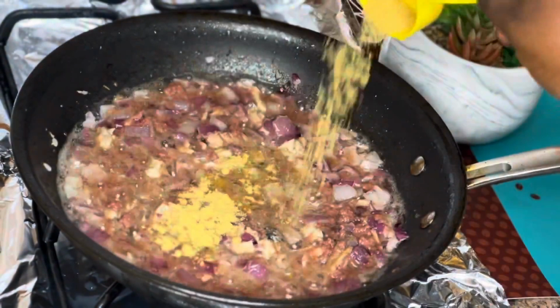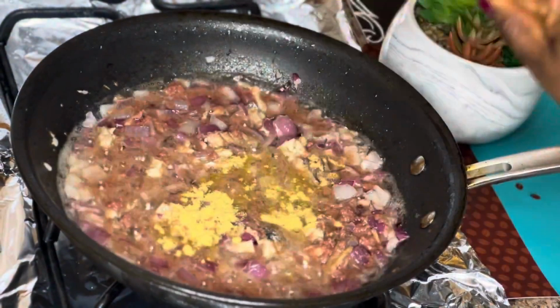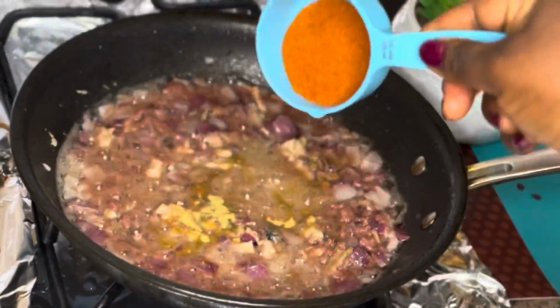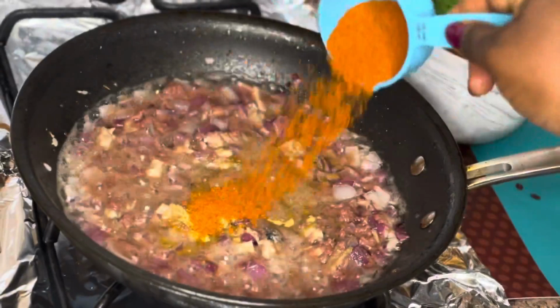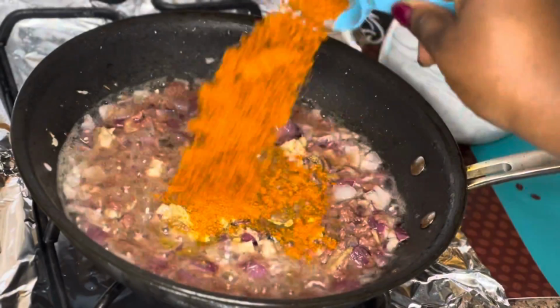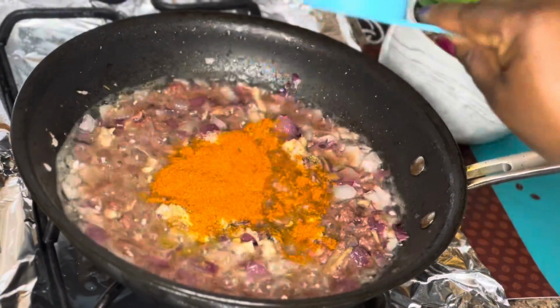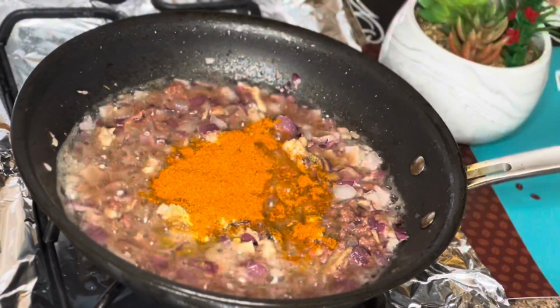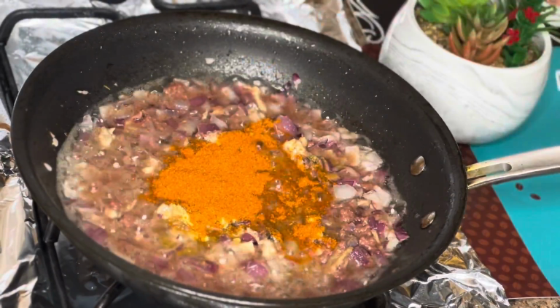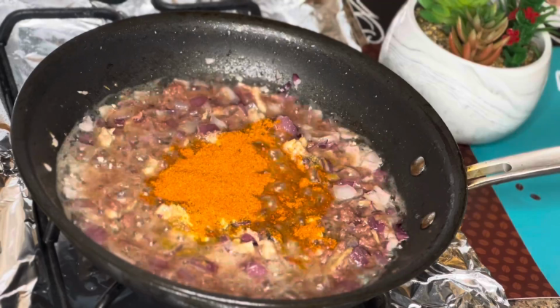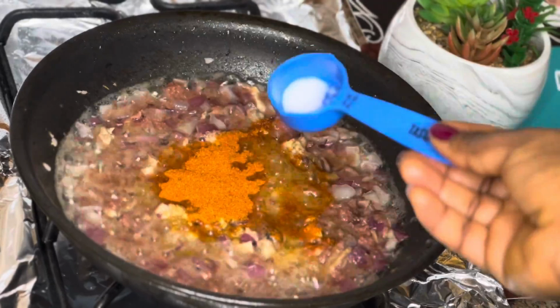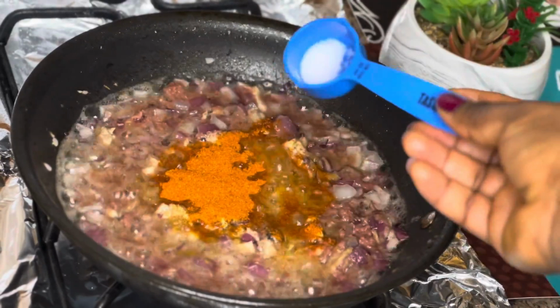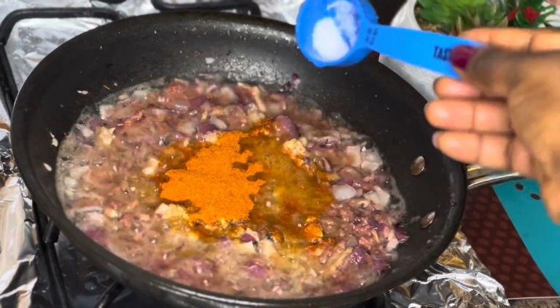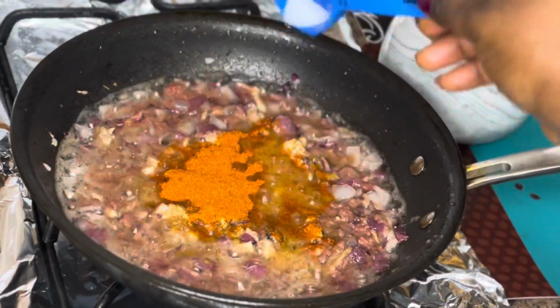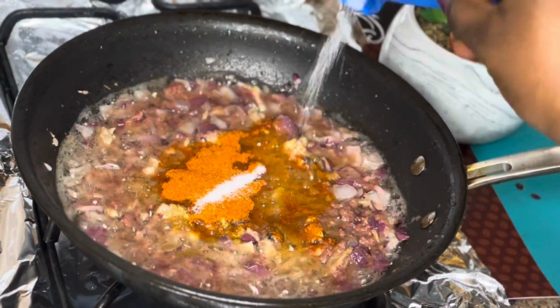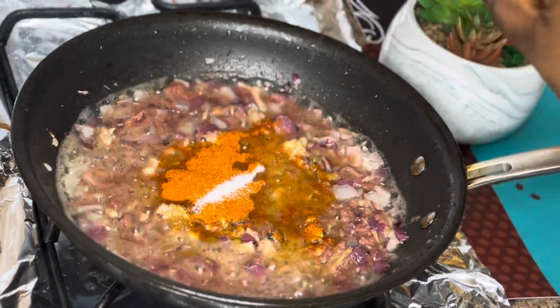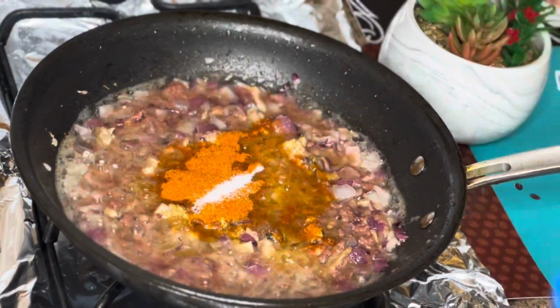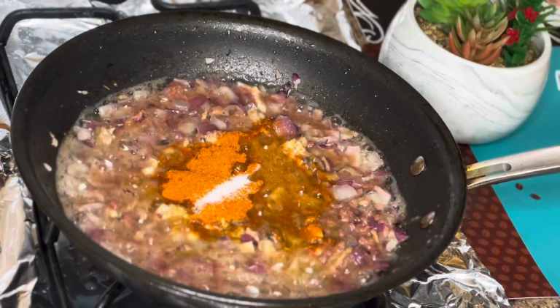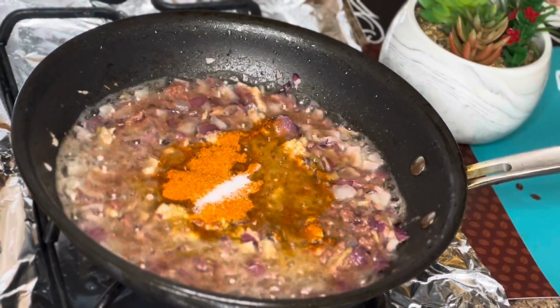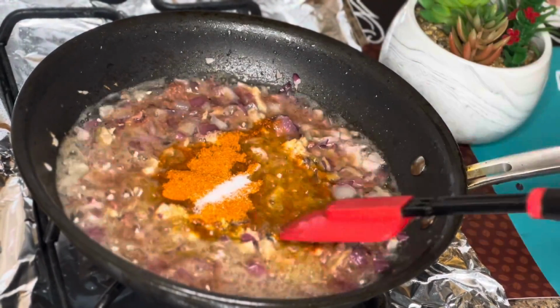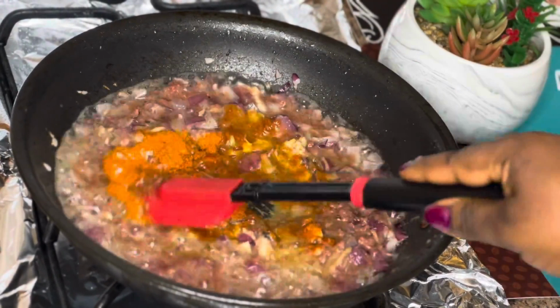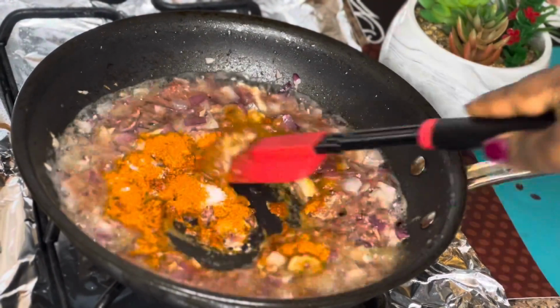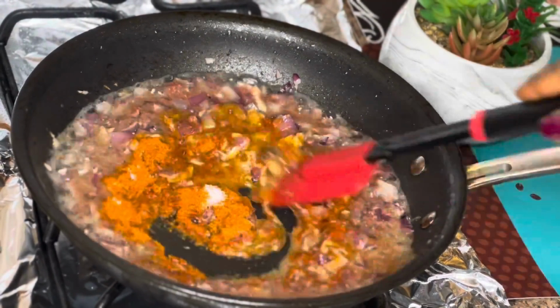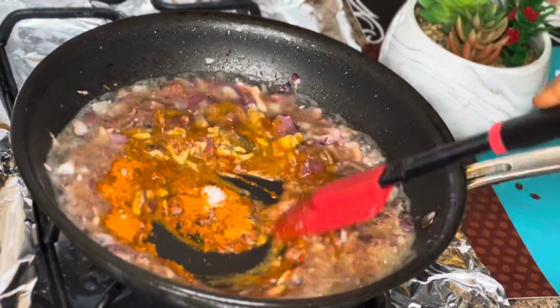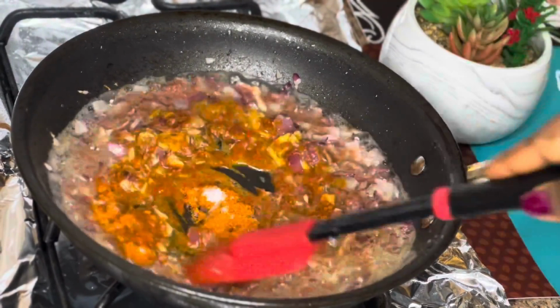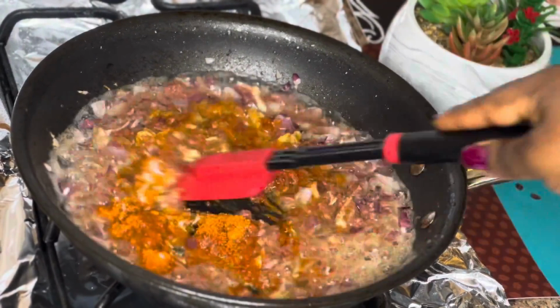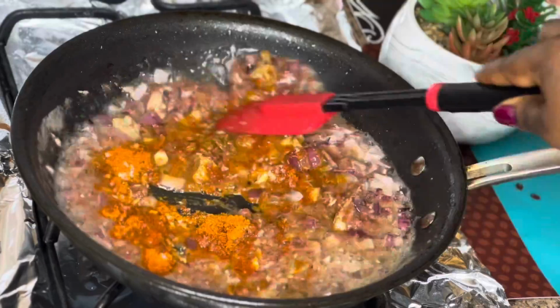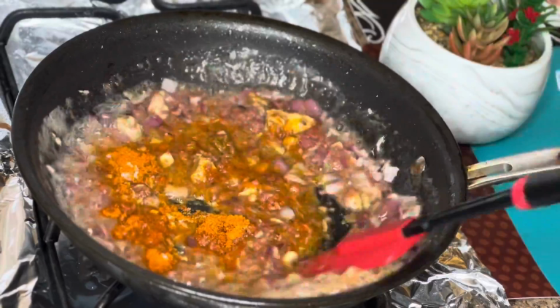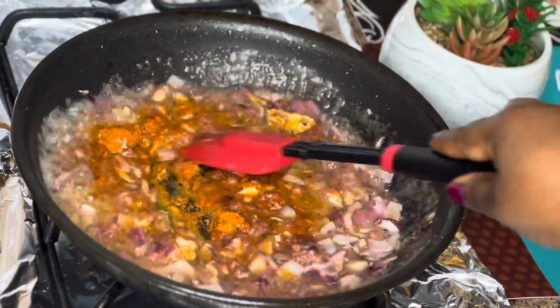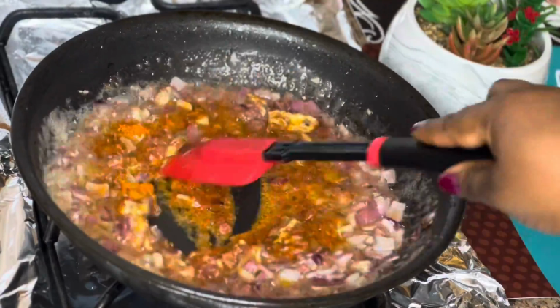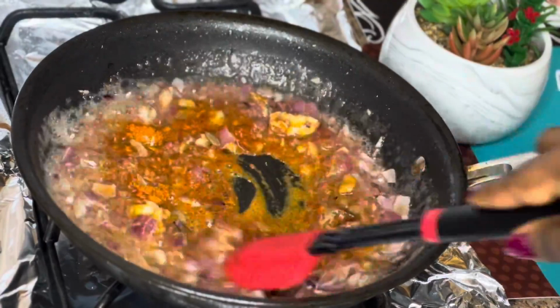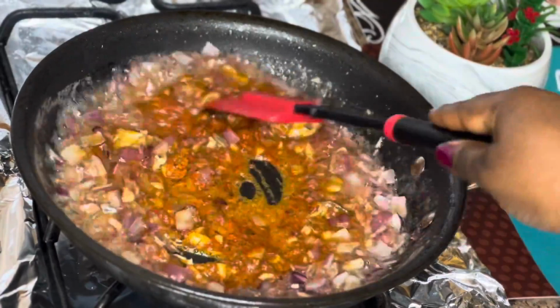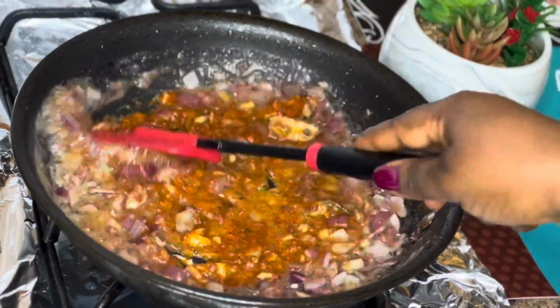Now I'm going to be adding some seasoning powder, some red hot peppers, and salt. Then I'm going to stir it all in order to mix everything well.